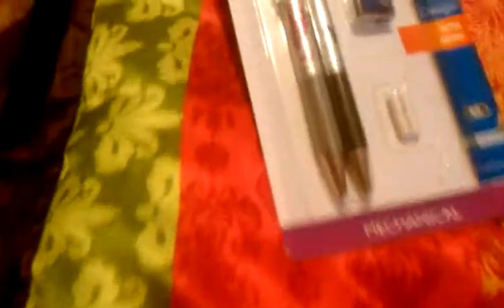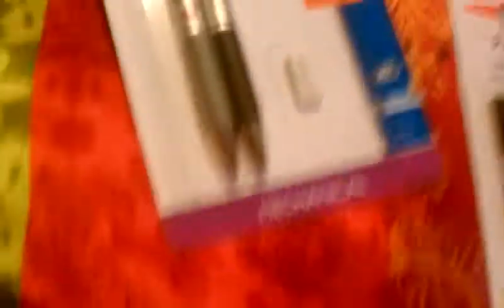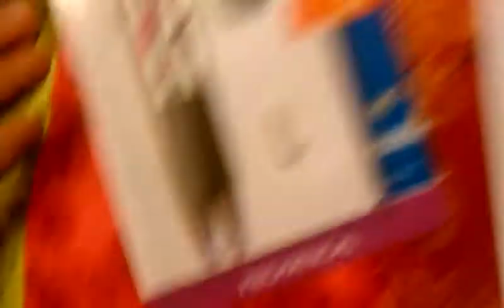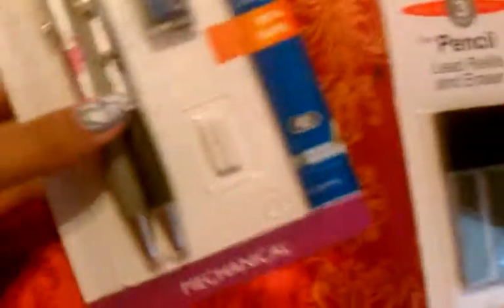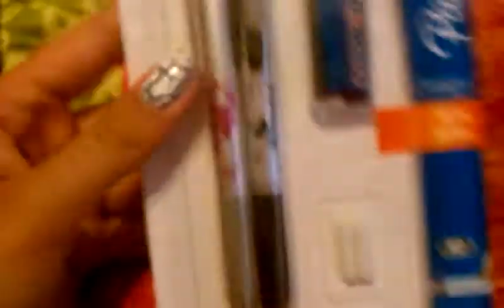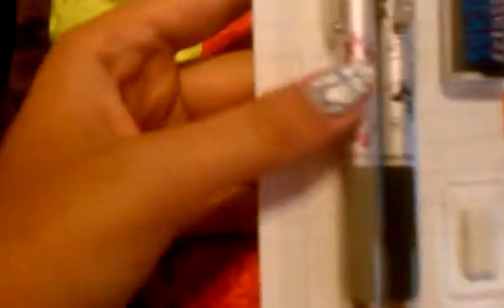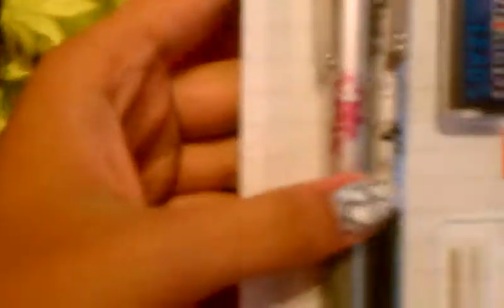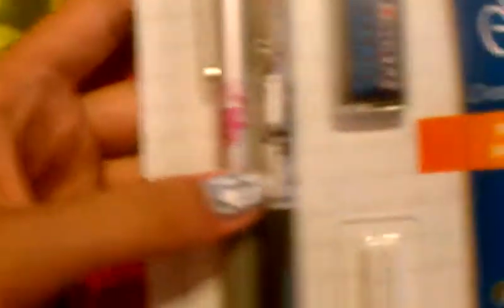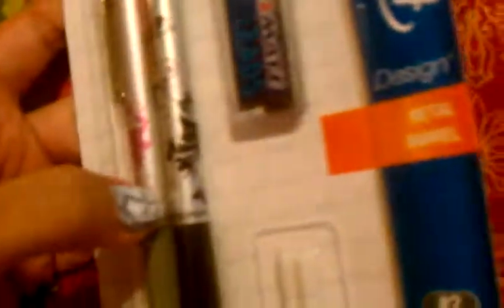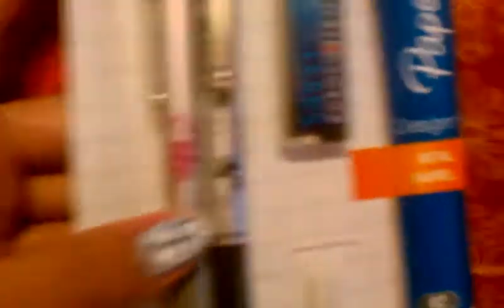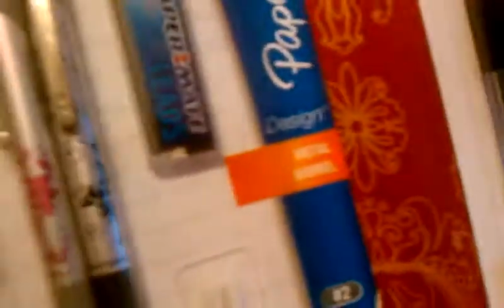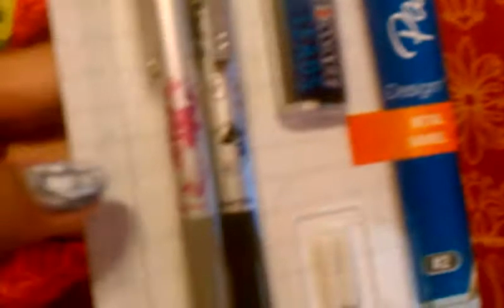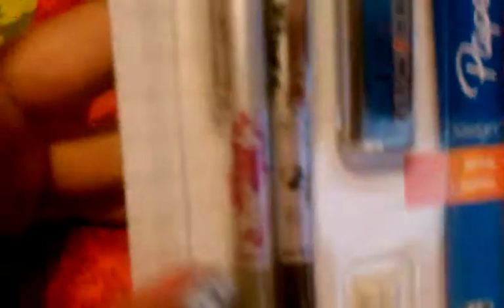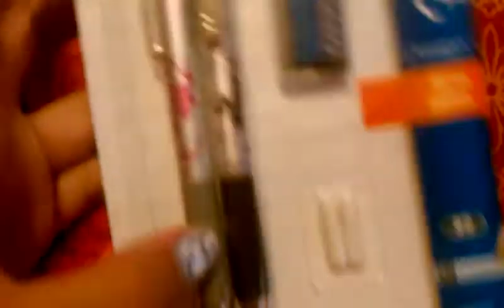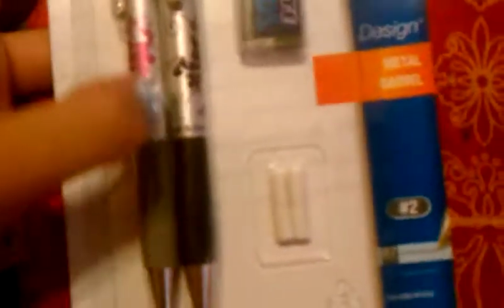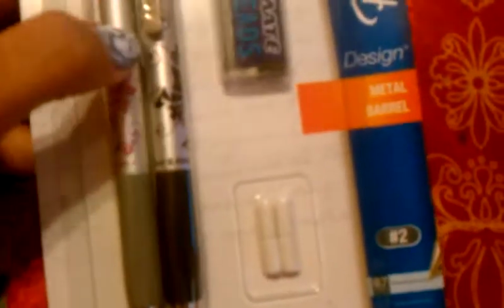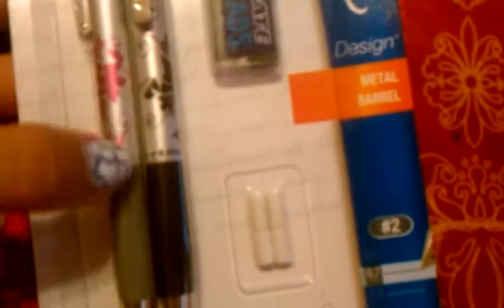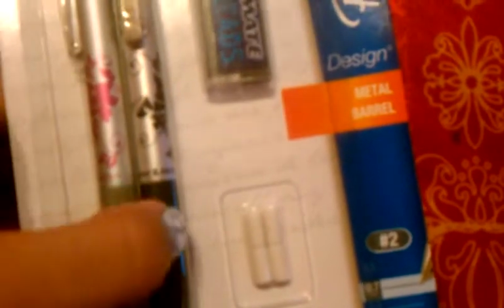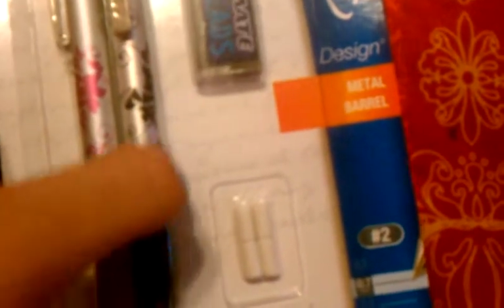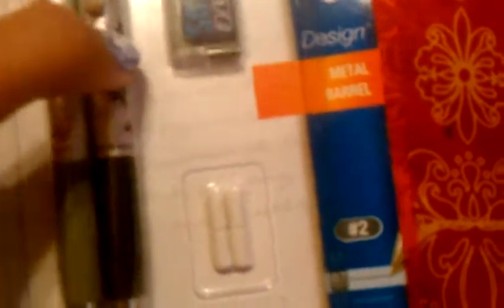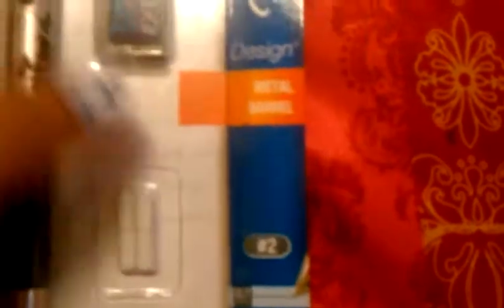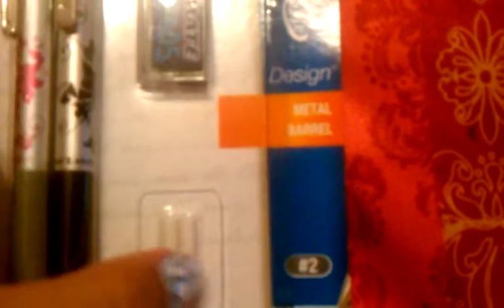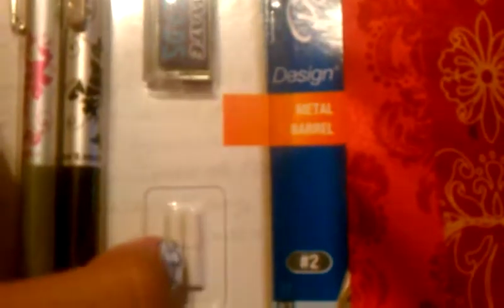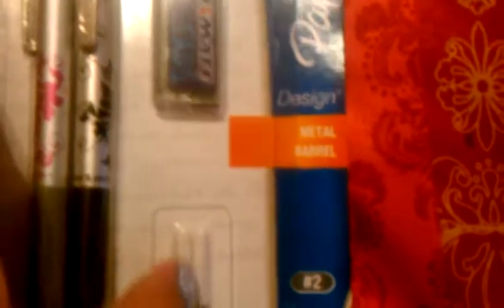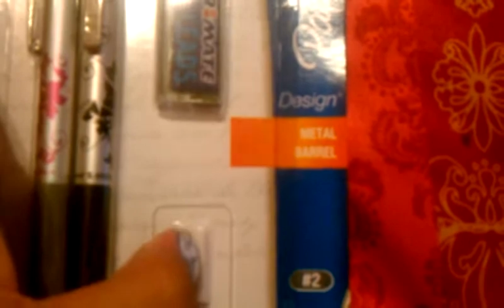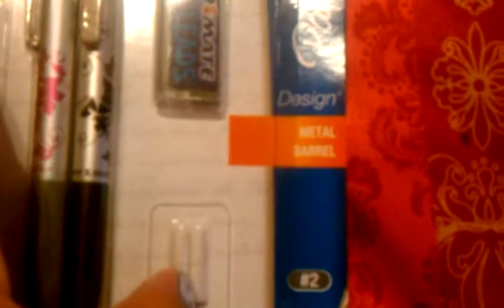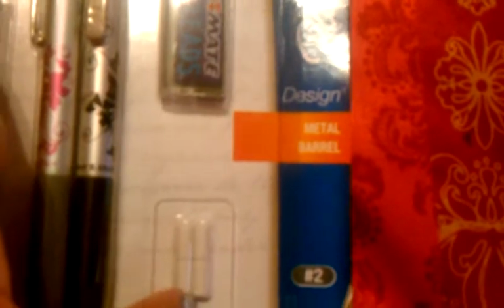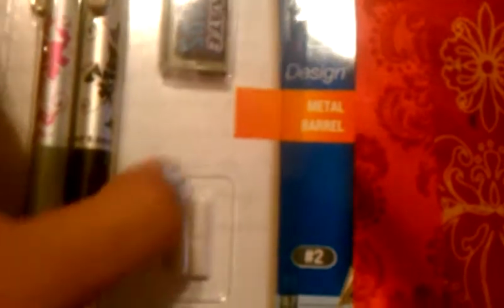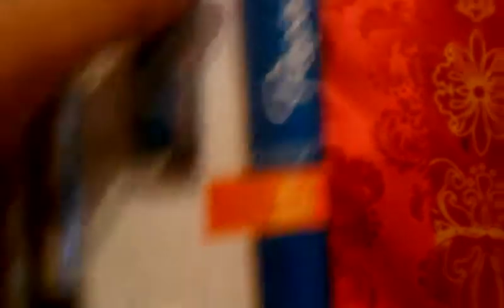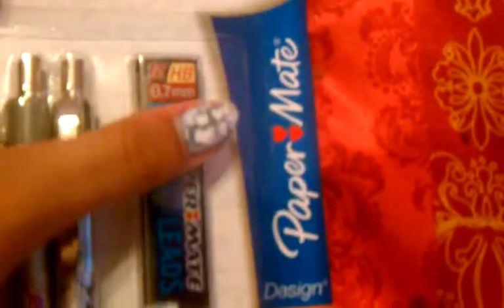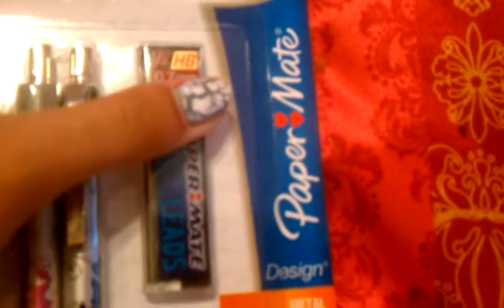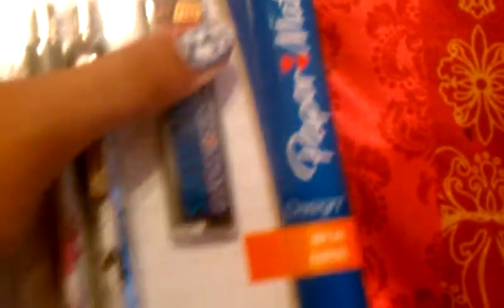And then I got these two mechanical pencils. They've got some really cool designs on them. One's gray with pink, and the other's black with black. And then it comes with these four little erasers and some extra lead.